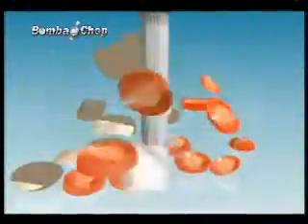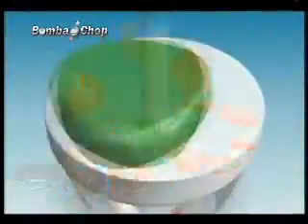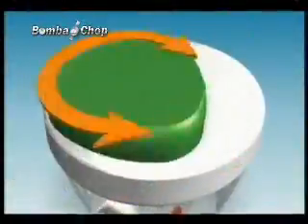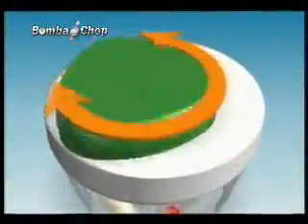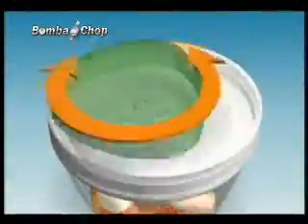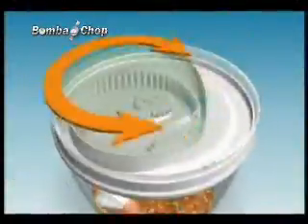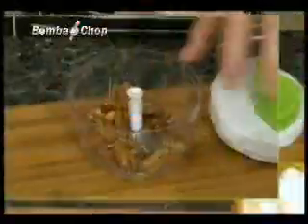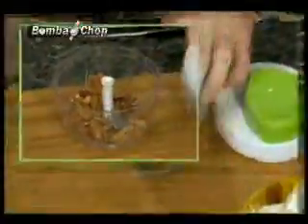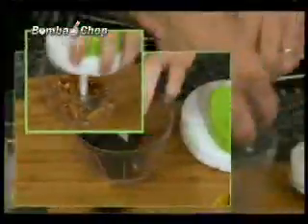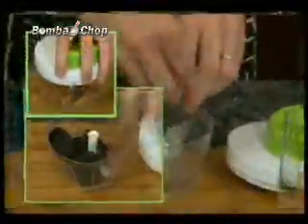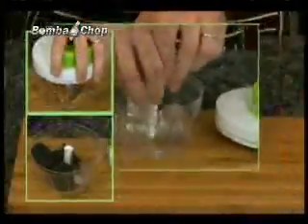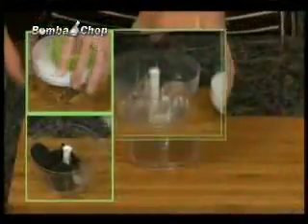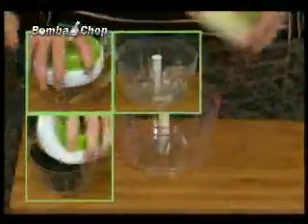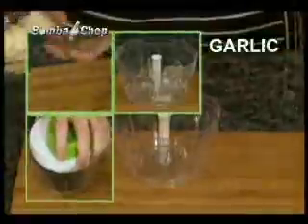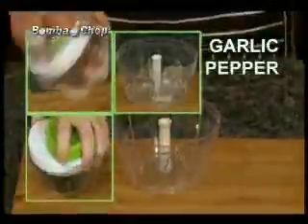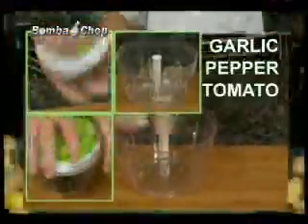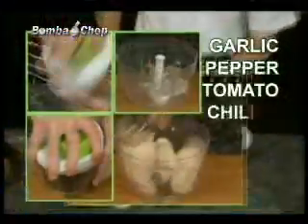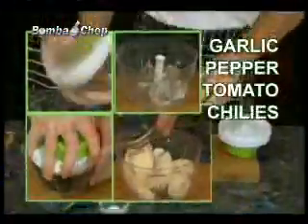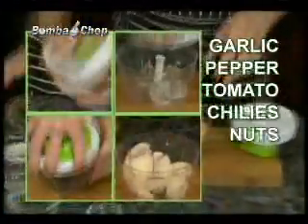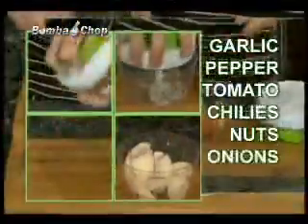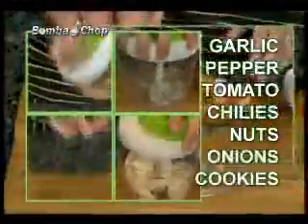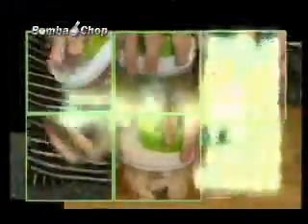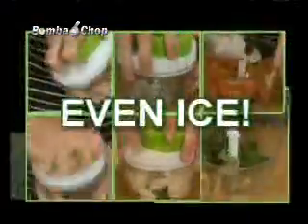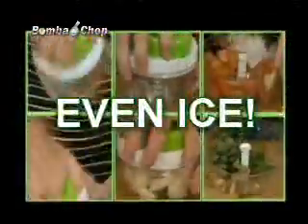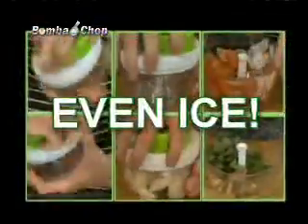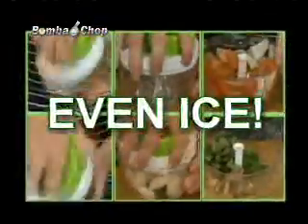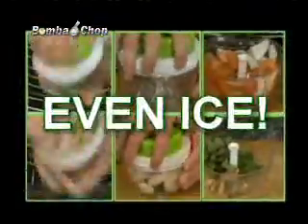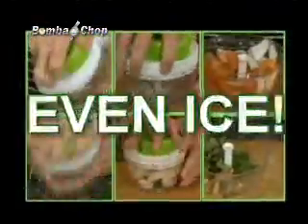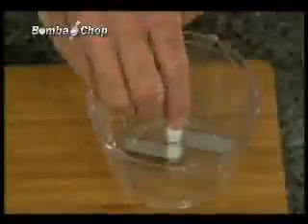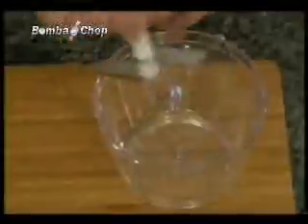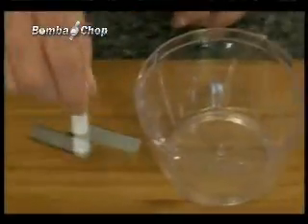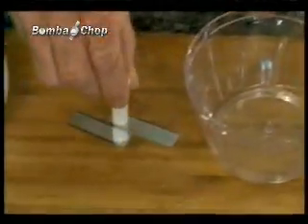Every turn turns your ingredients into finely chopped pieces with the Bomba Chop. Garlic, pepper, tomatoes, chilies, nuts, onions, cookies, even ice — nothing is too hard for the Bomba Chop blades.